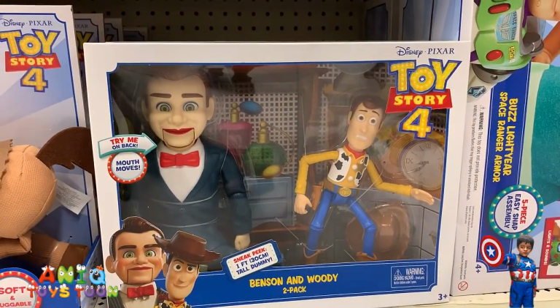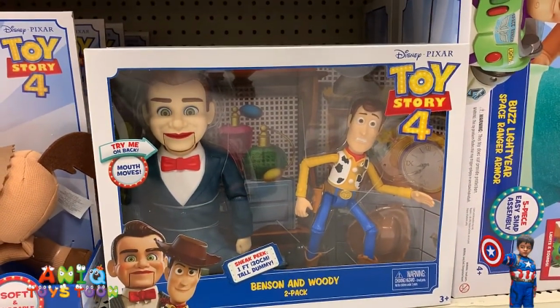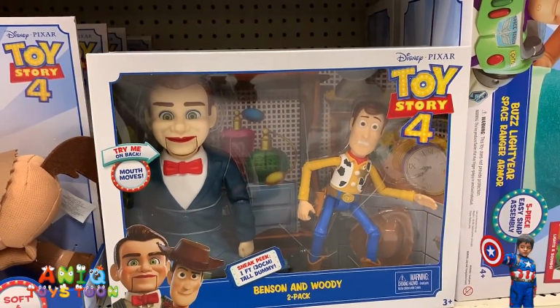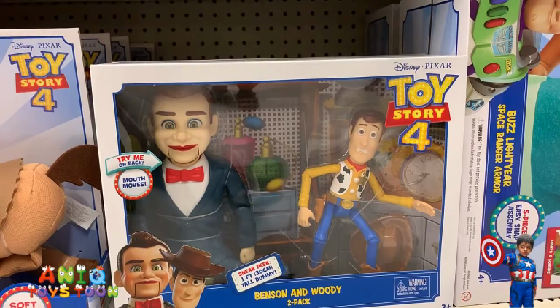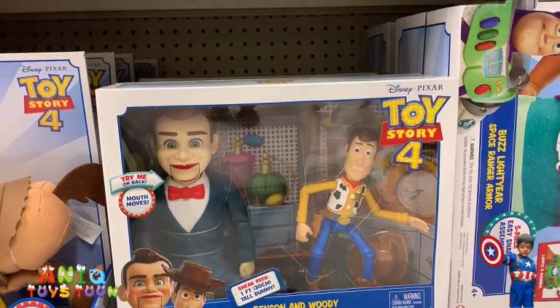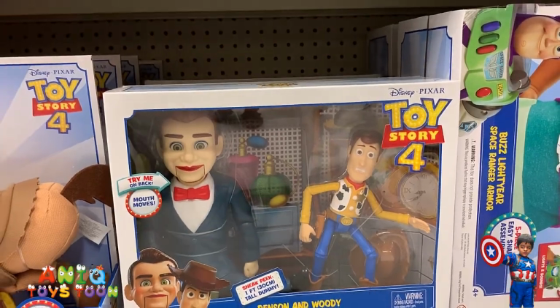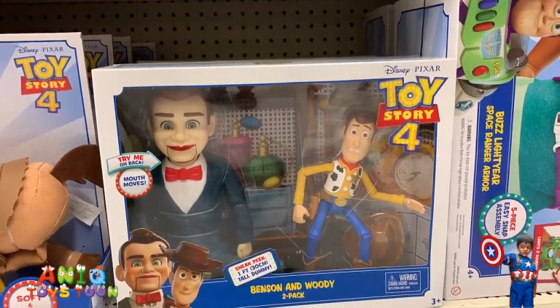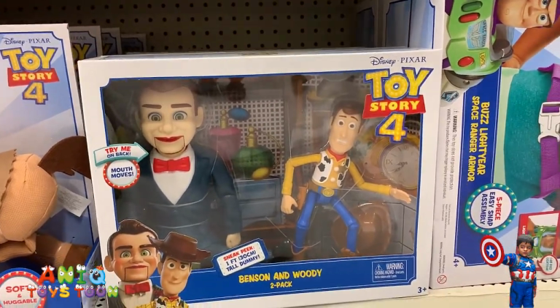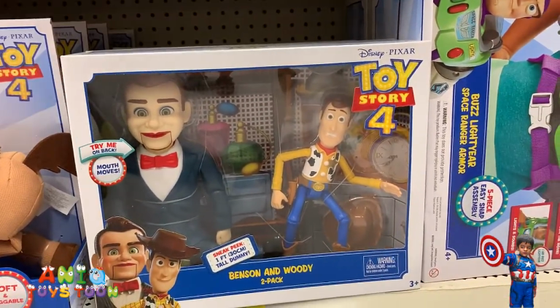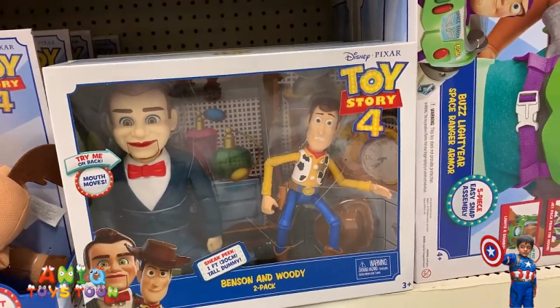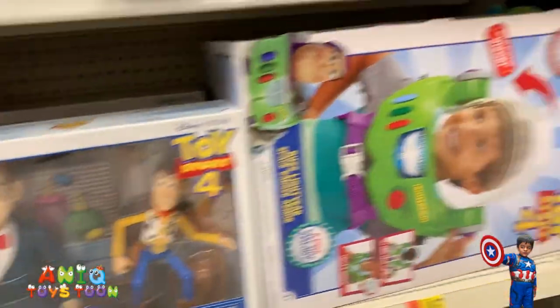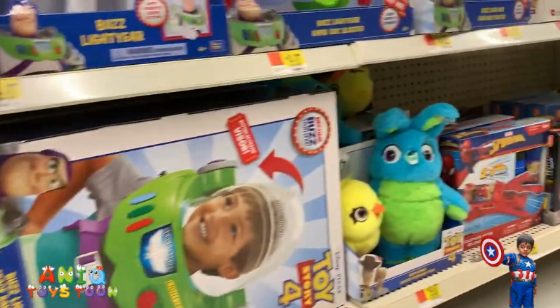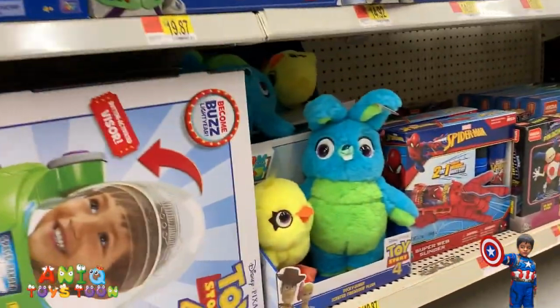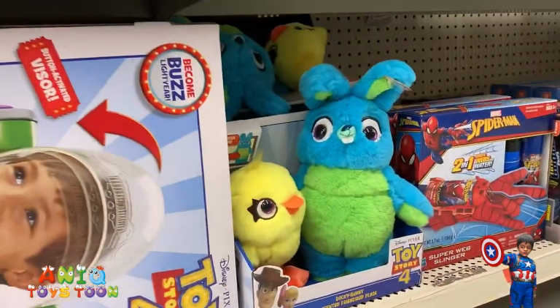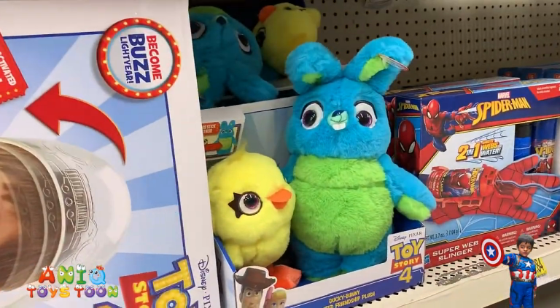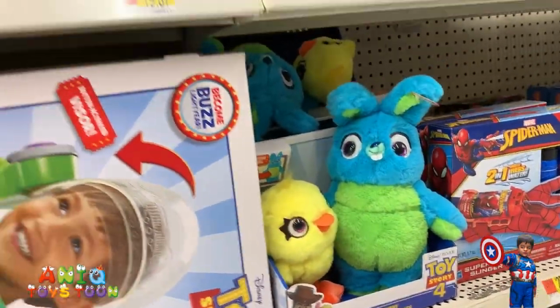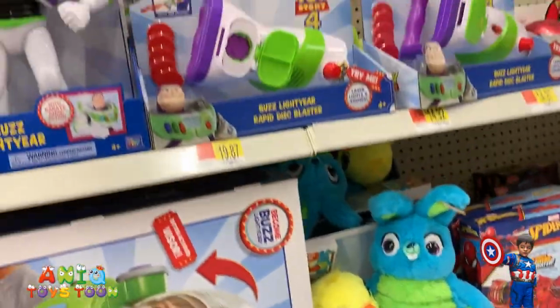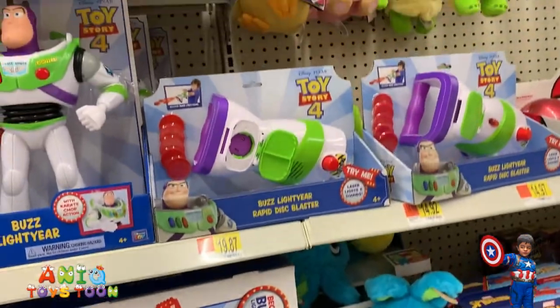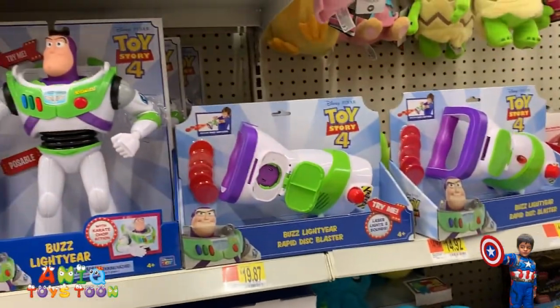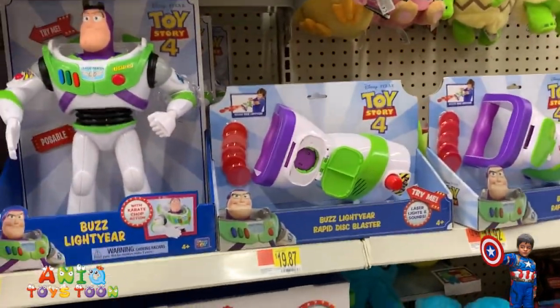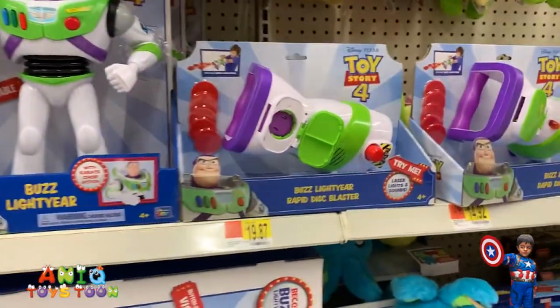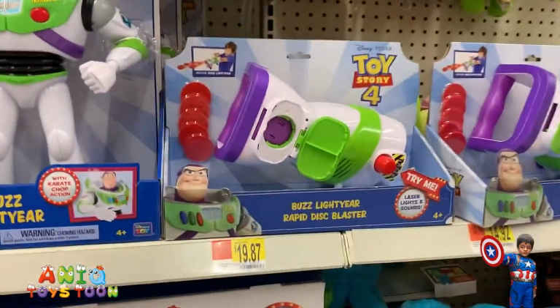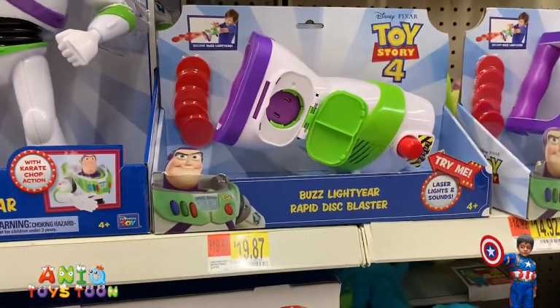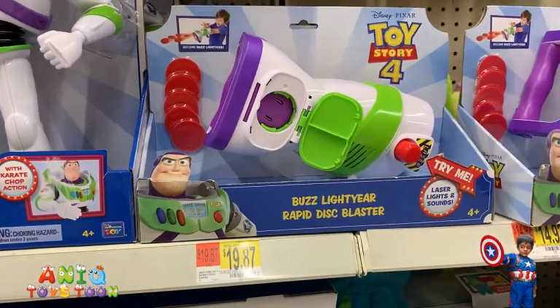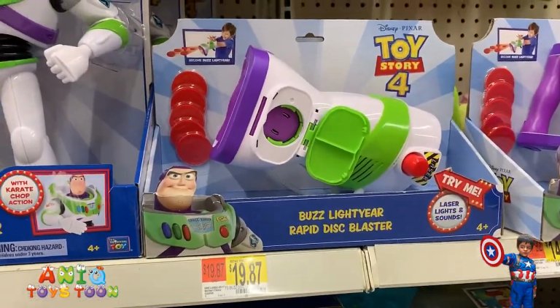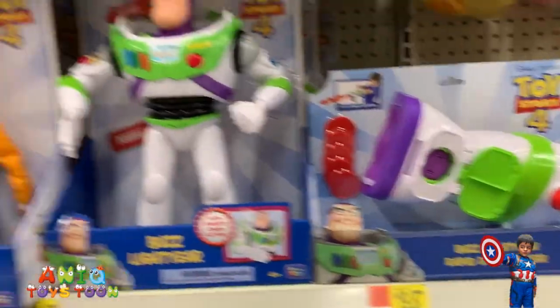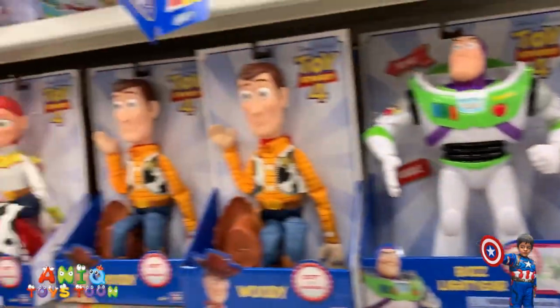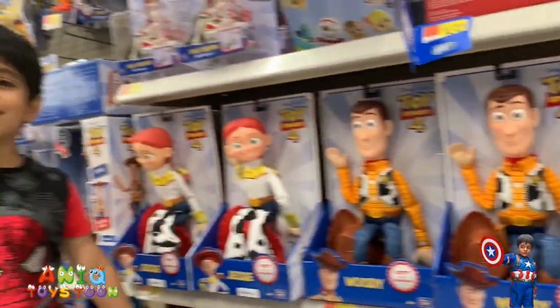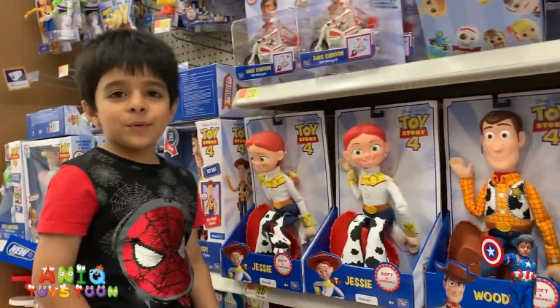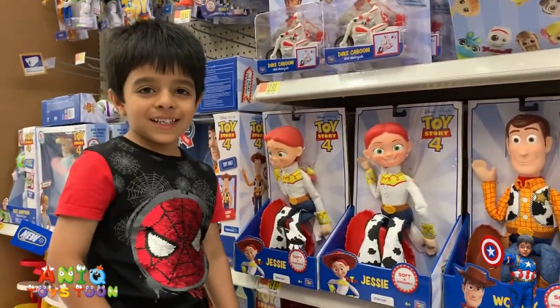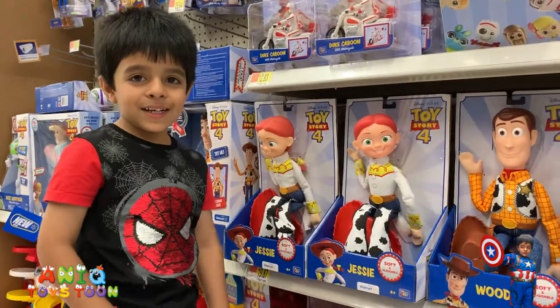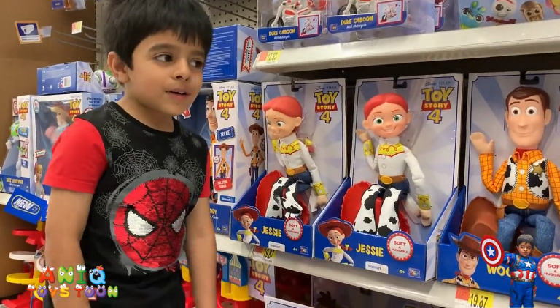And Anik? And... I don't know. Woody. And we also have the Ducky and the Bunny. Wow, they have a lot of toys! We have the Disco Luster. Horsey Bunny.